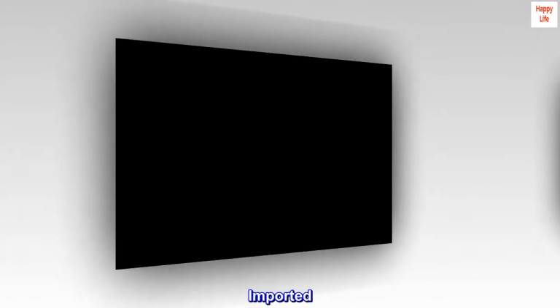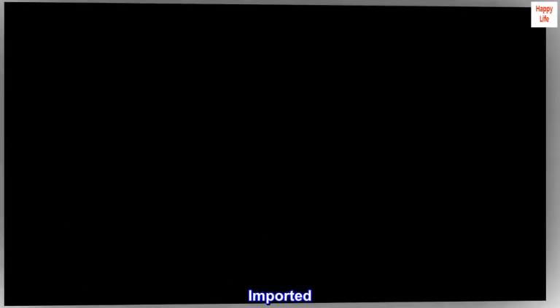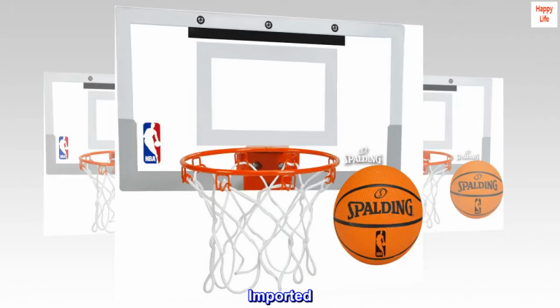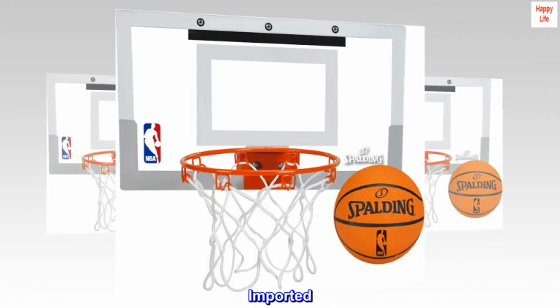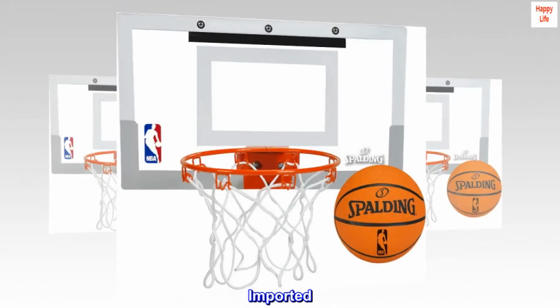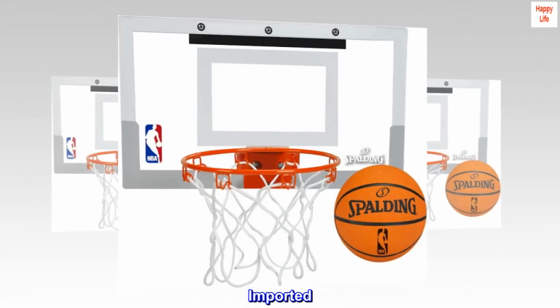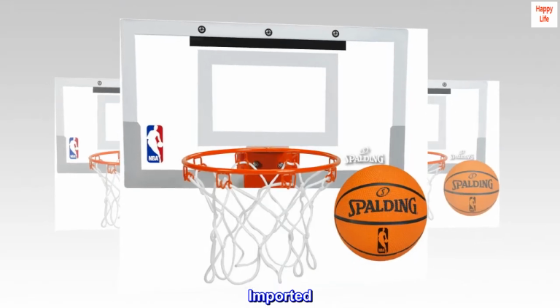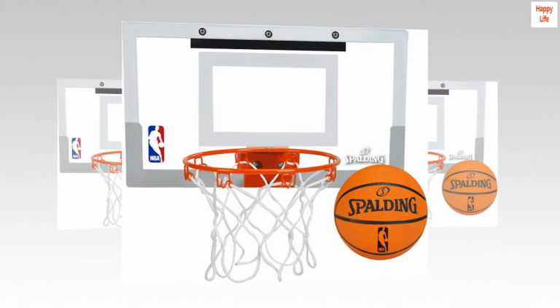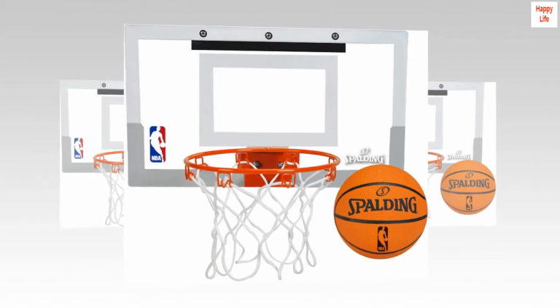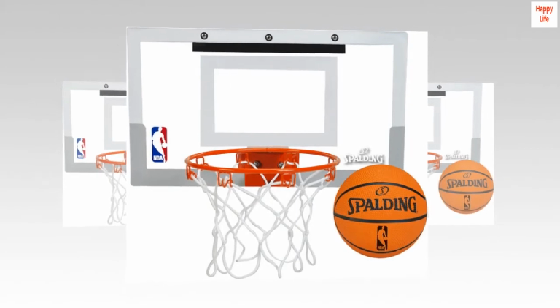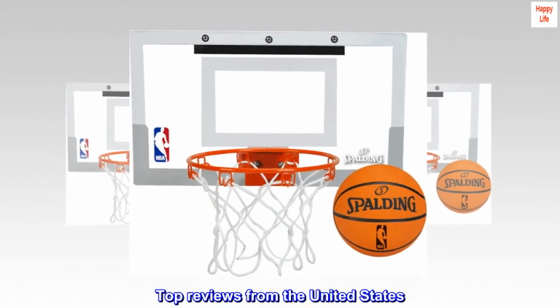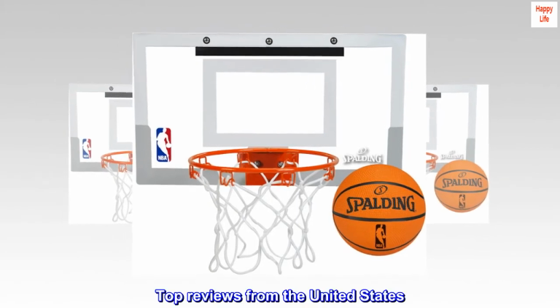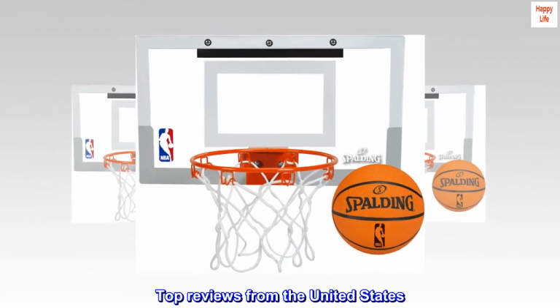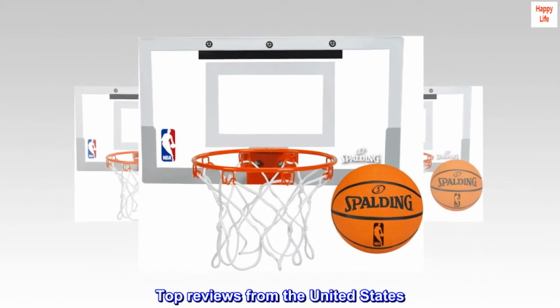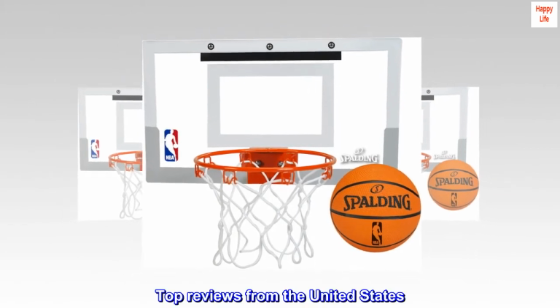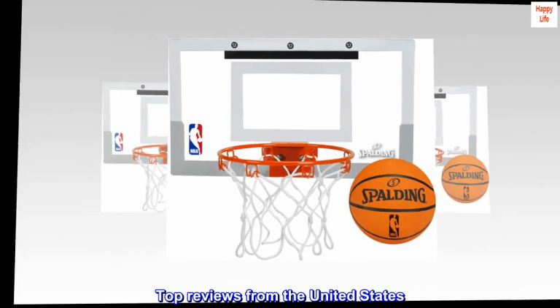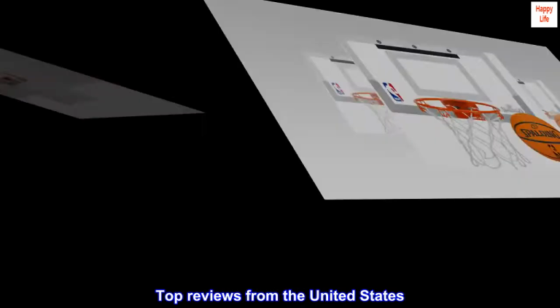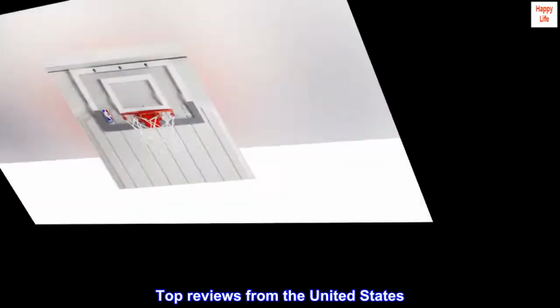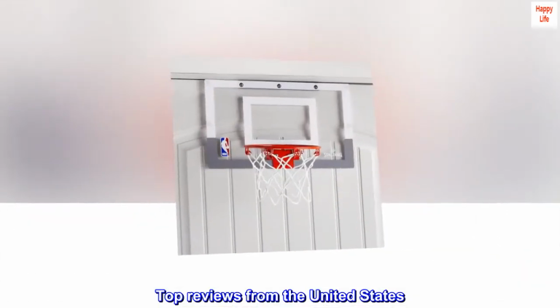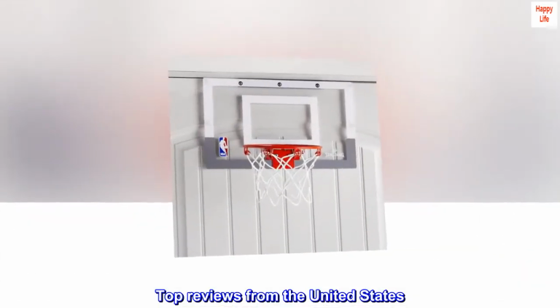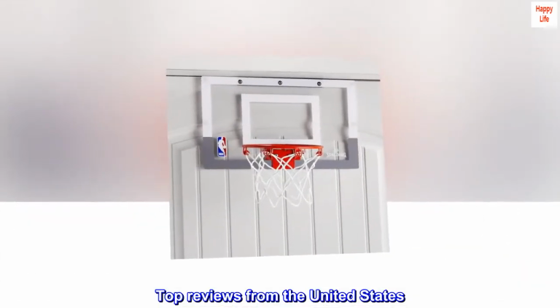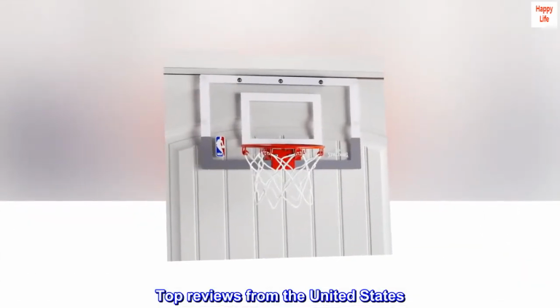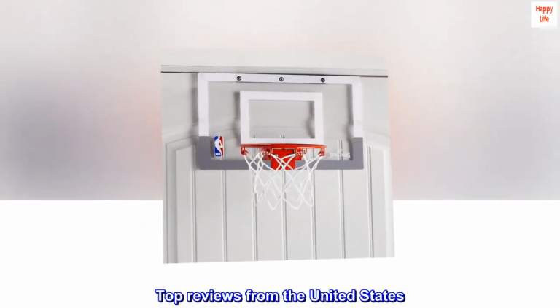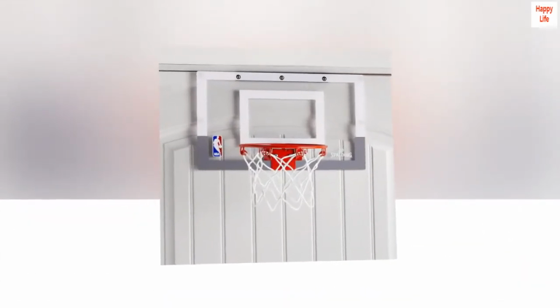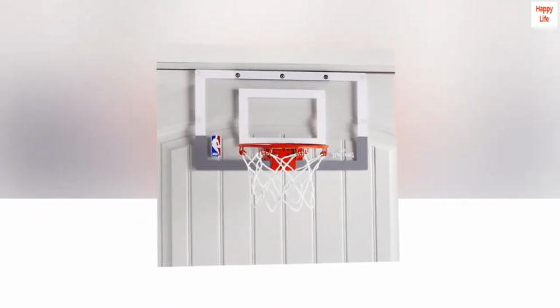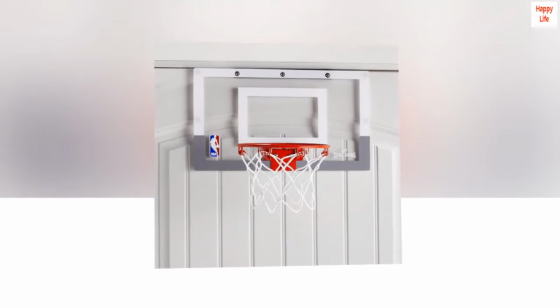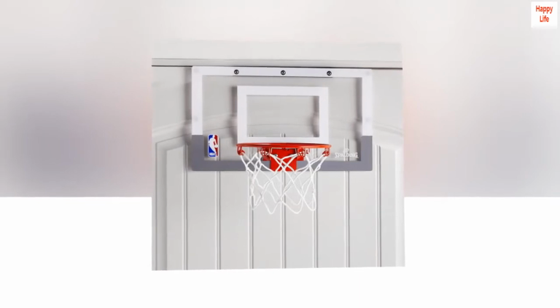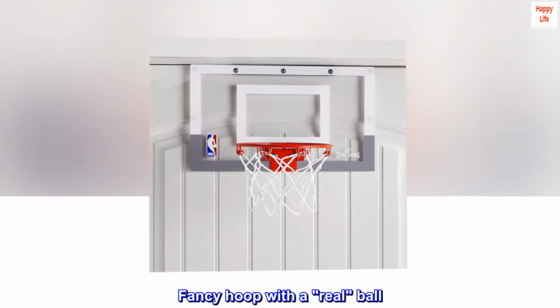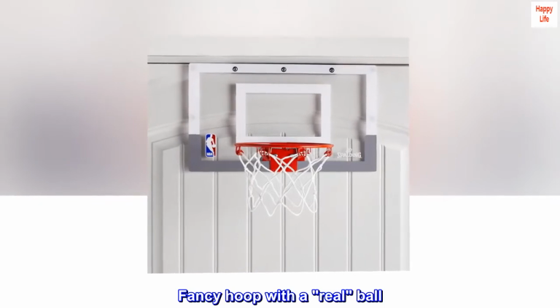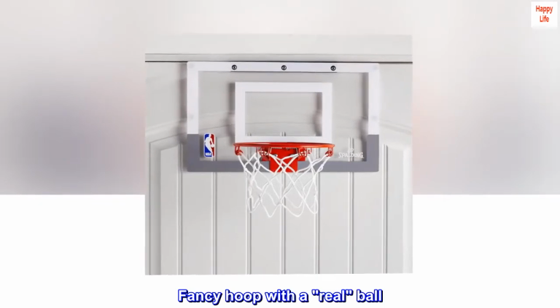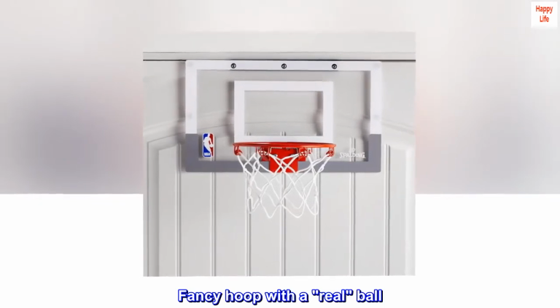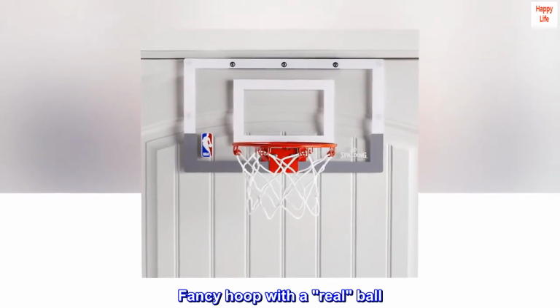Imported. Top reviews from the United States. Fancy hoop with a real ball.